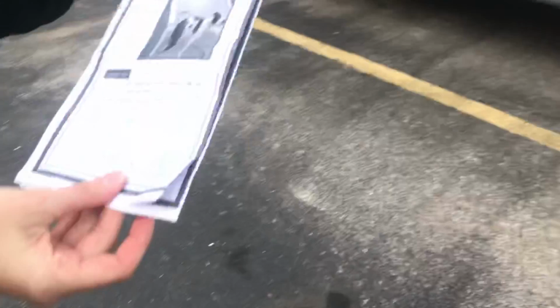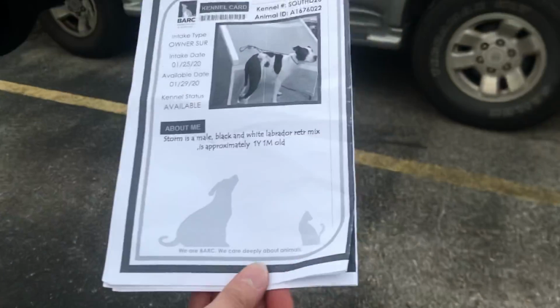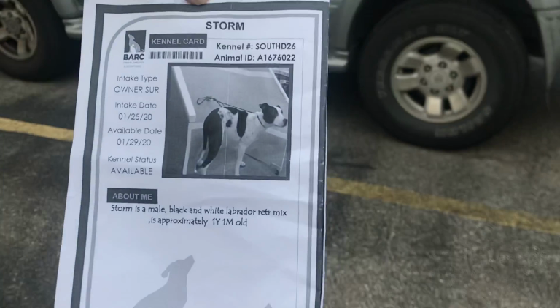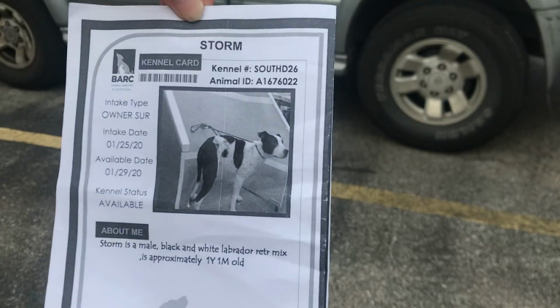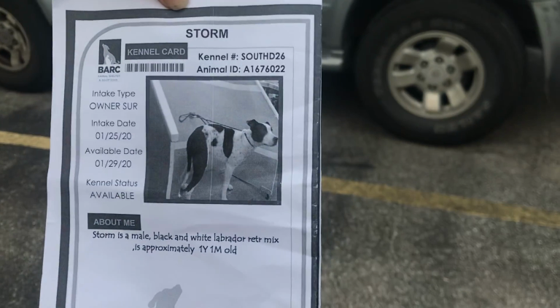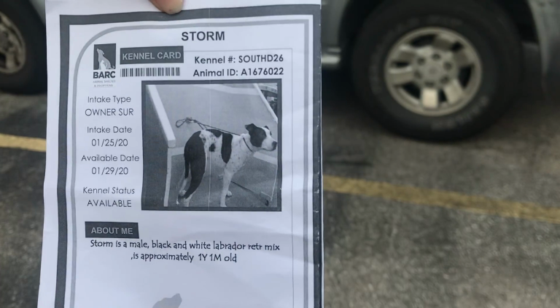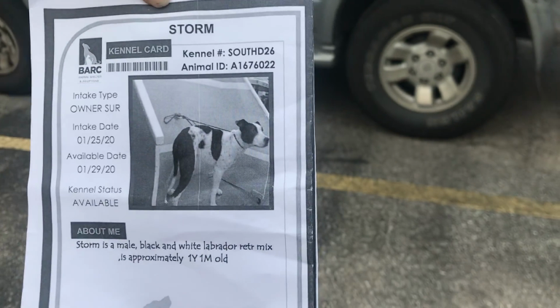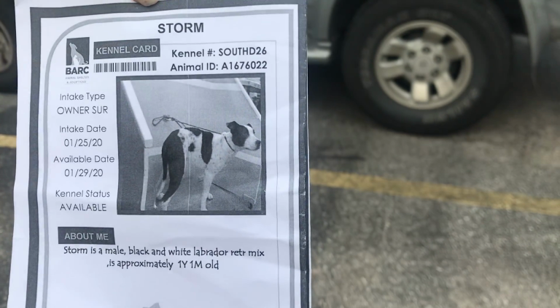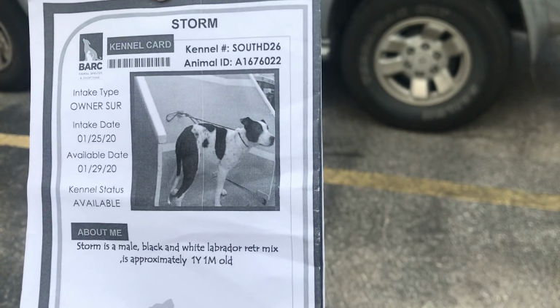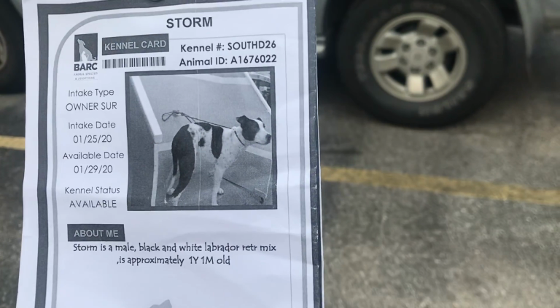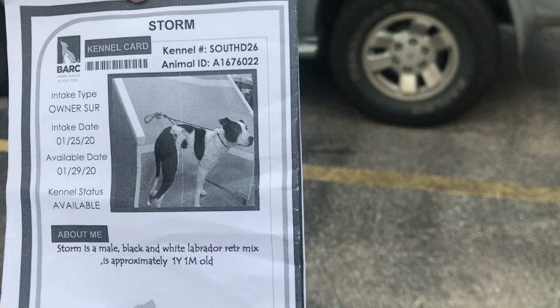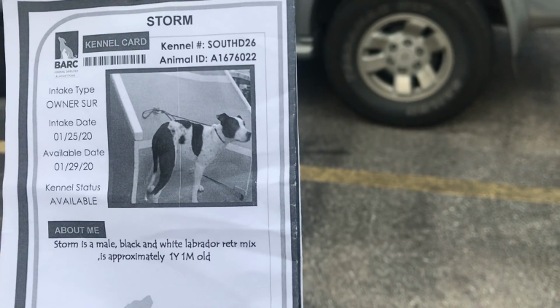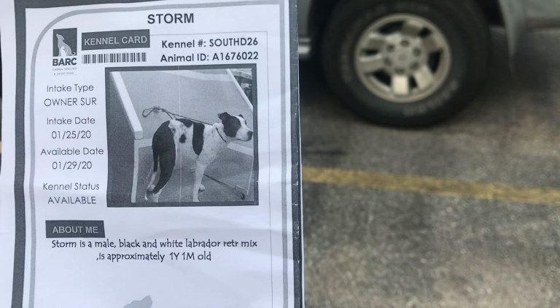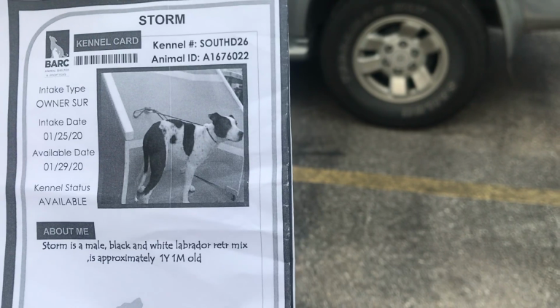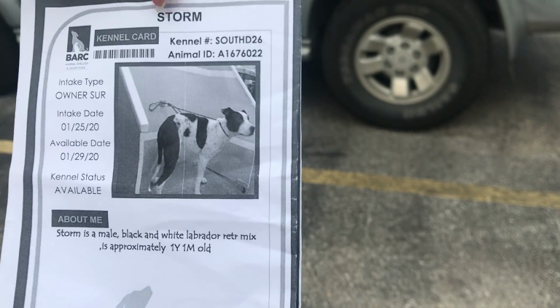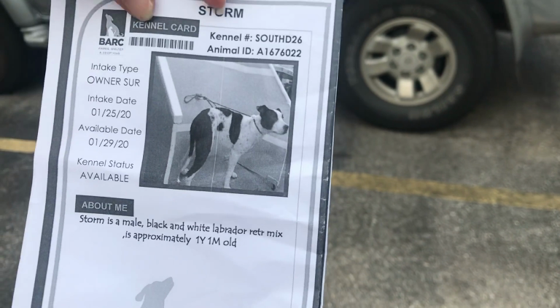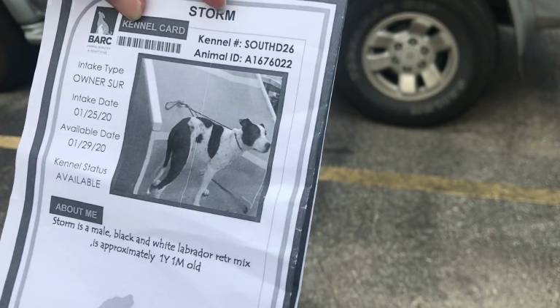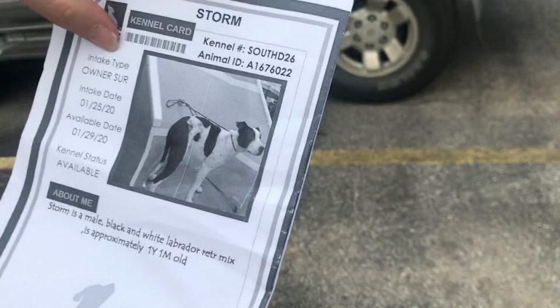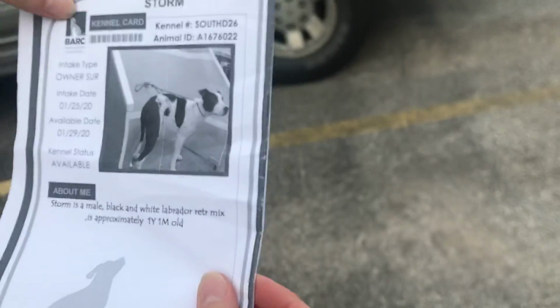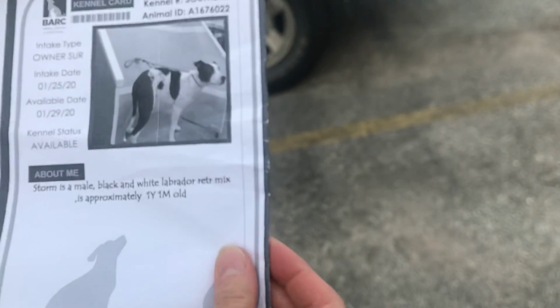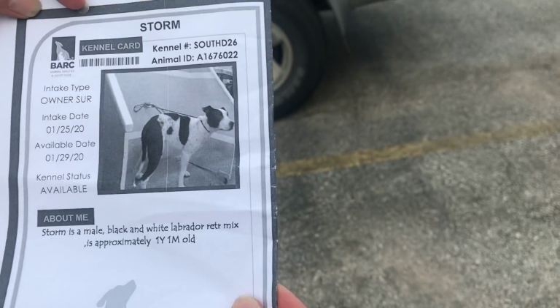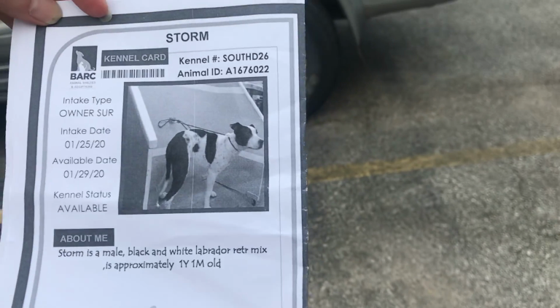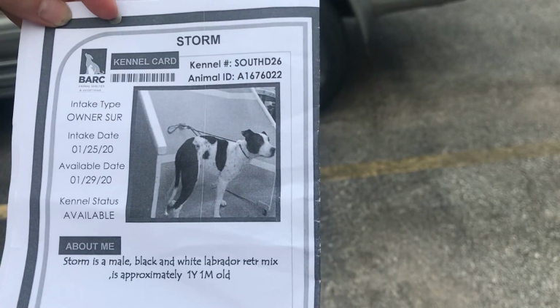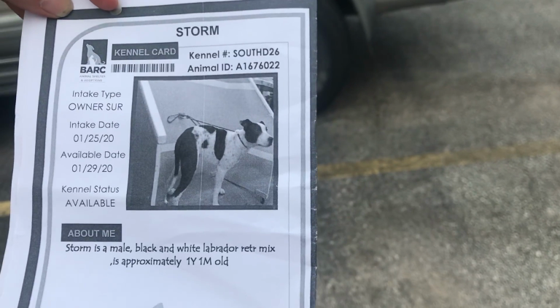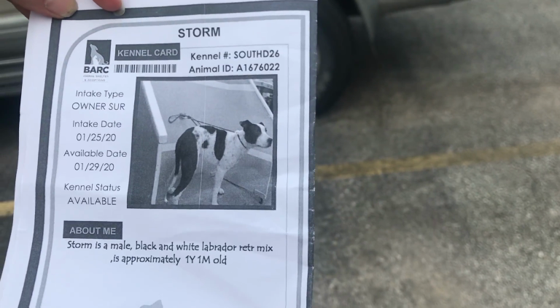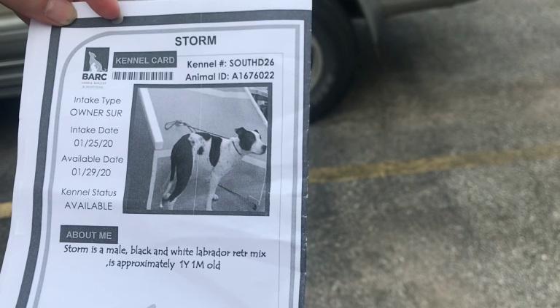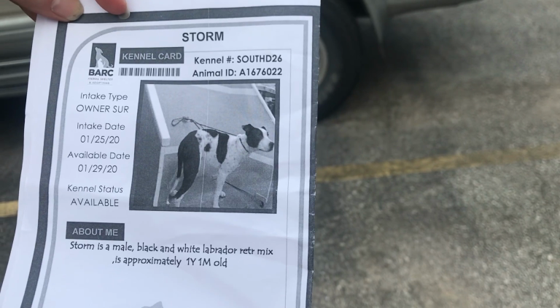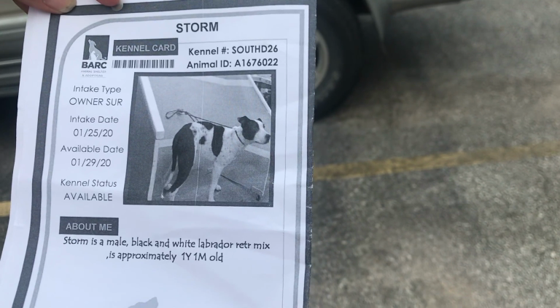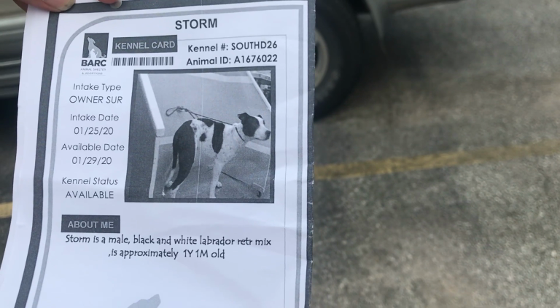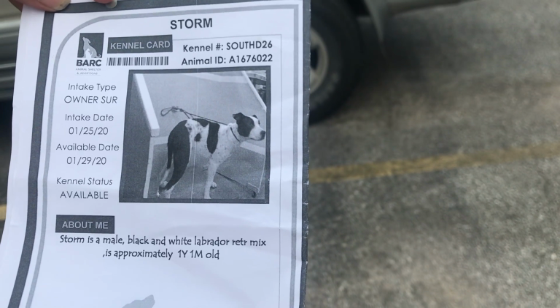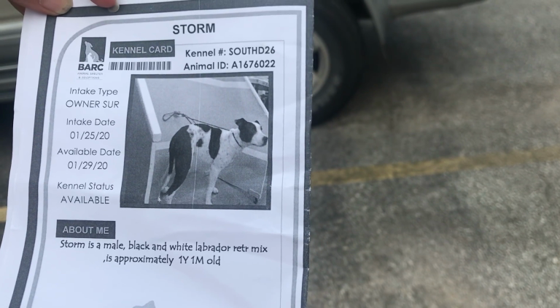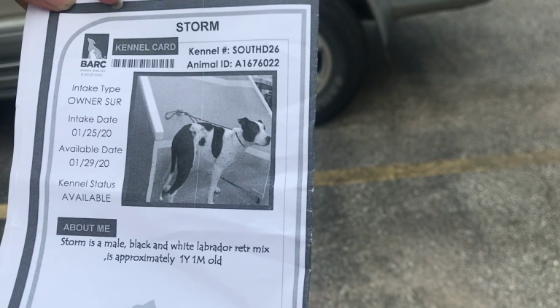And then we got Storm, who we just did — the sibling that got turned in, not a real sibling but a family household sibling. Storm is ID 1676022. A plea came out this week on Bark Aid, which usually is a signal that they could be in trouble.